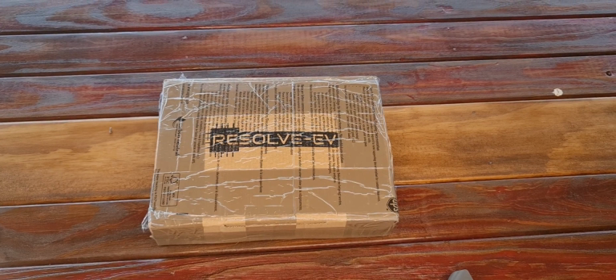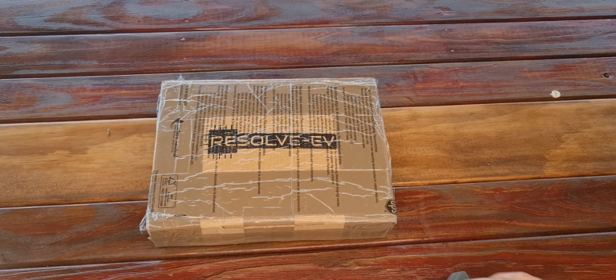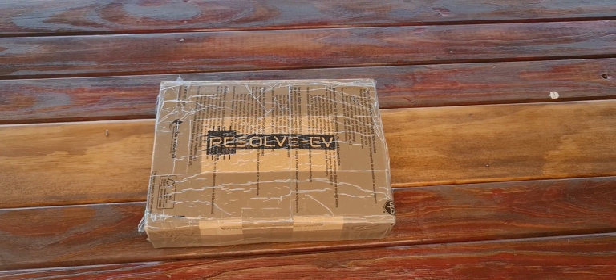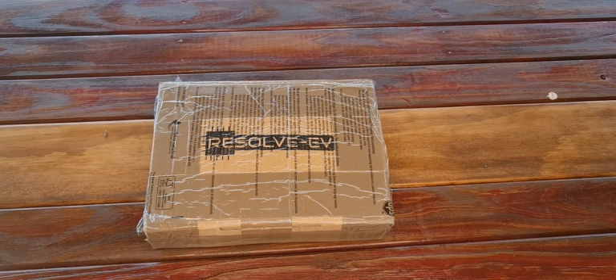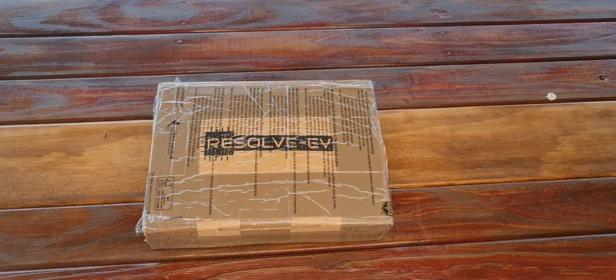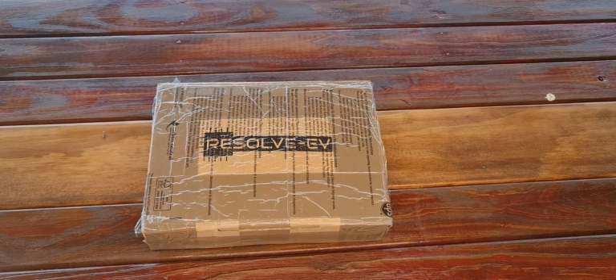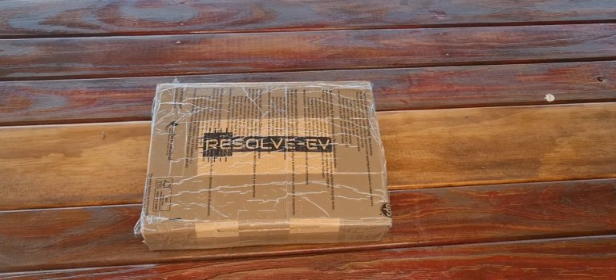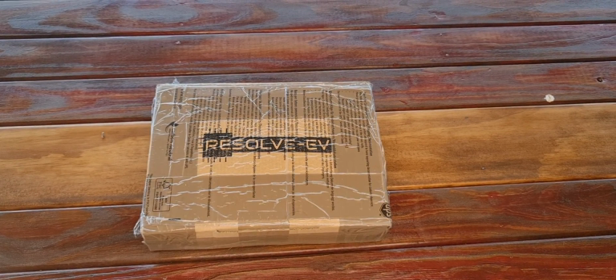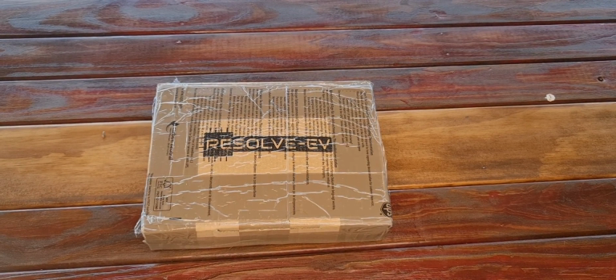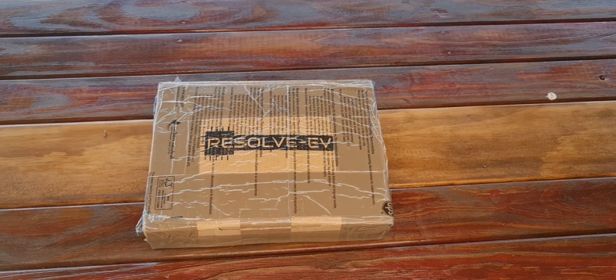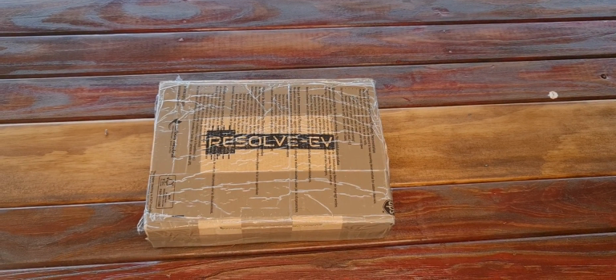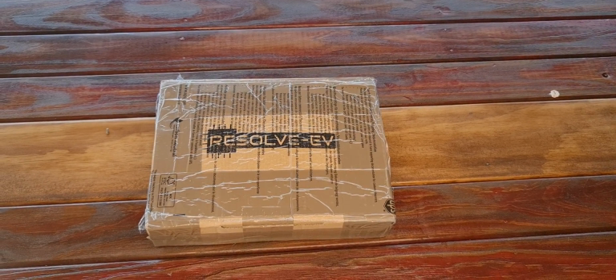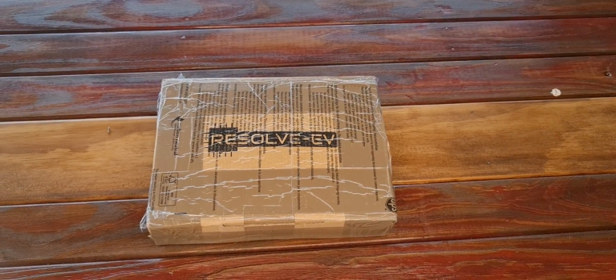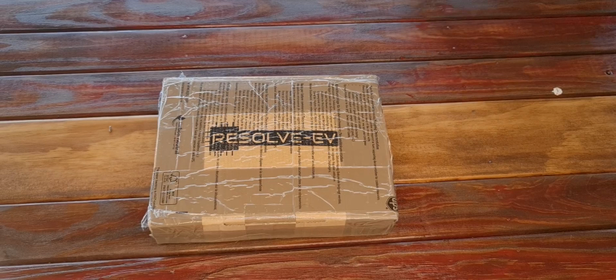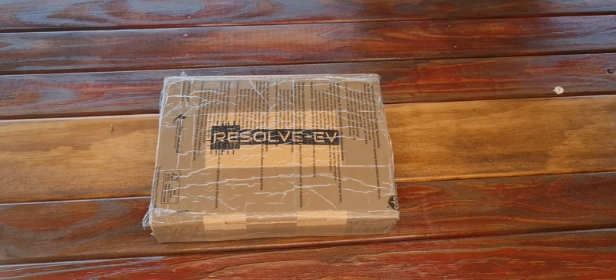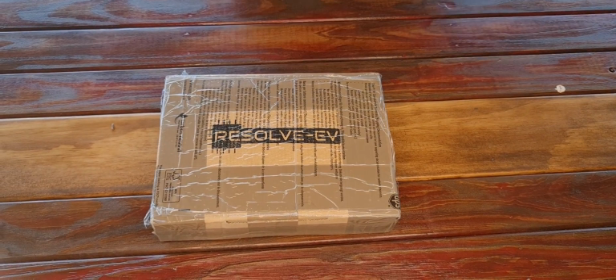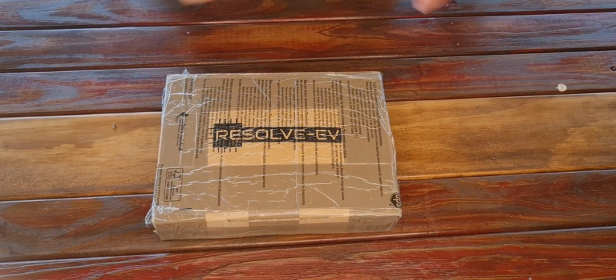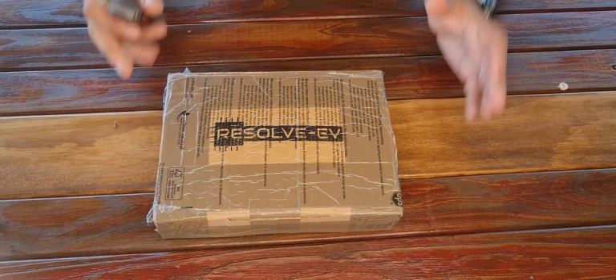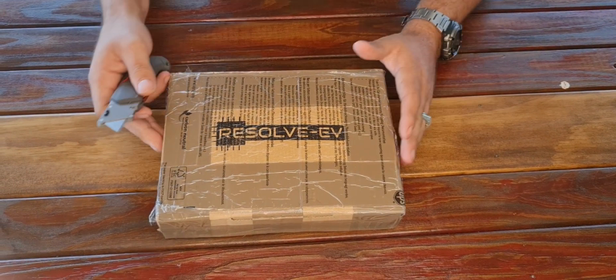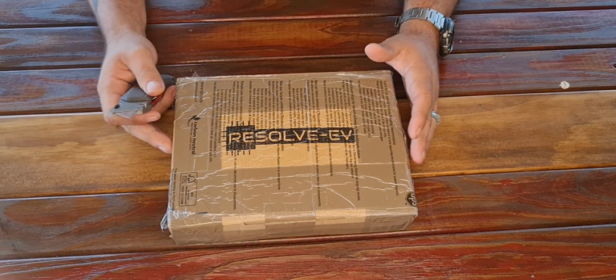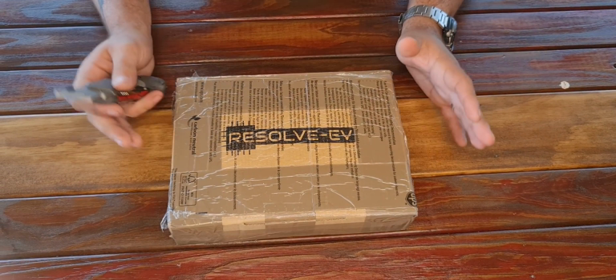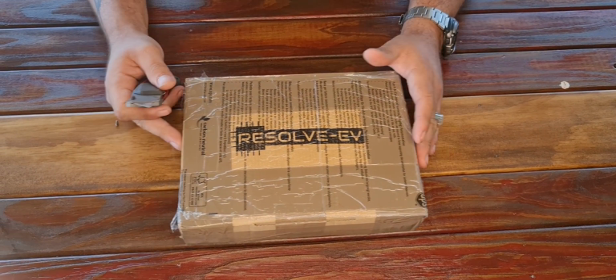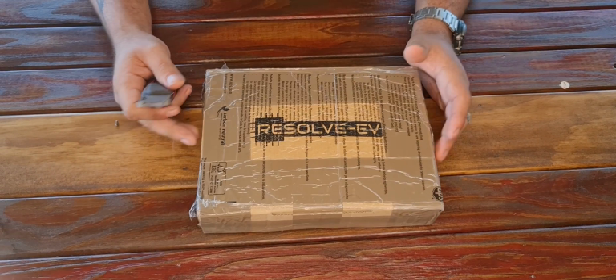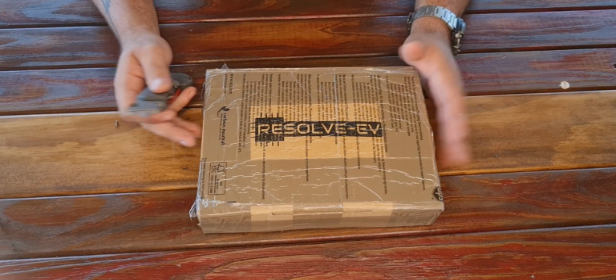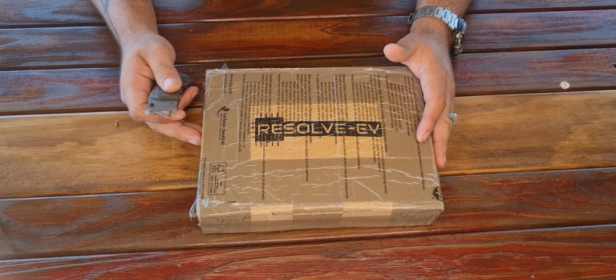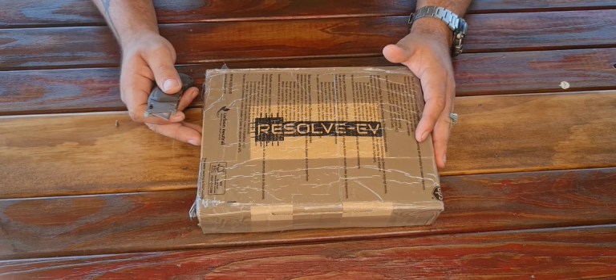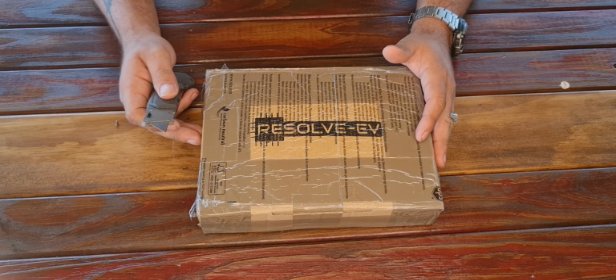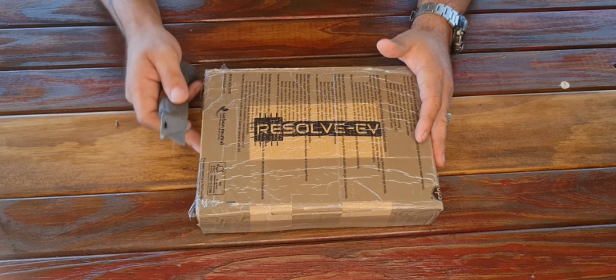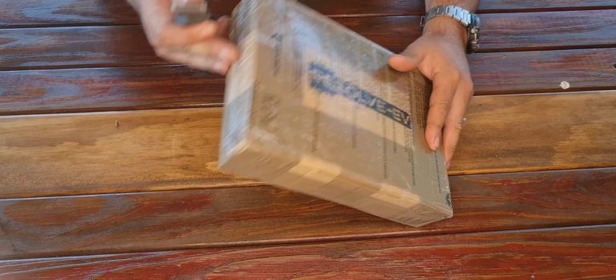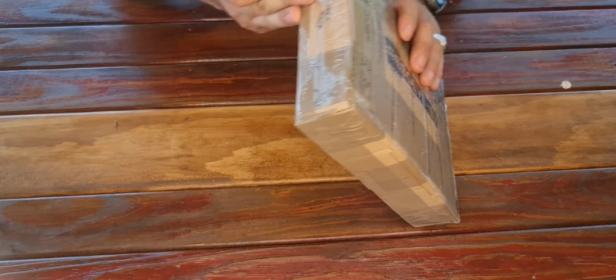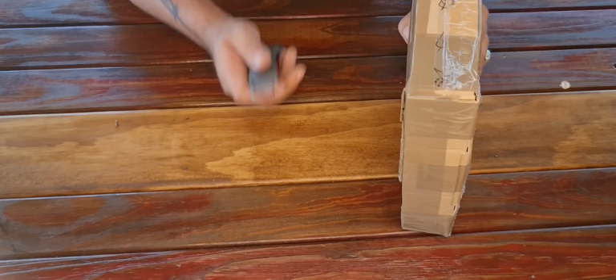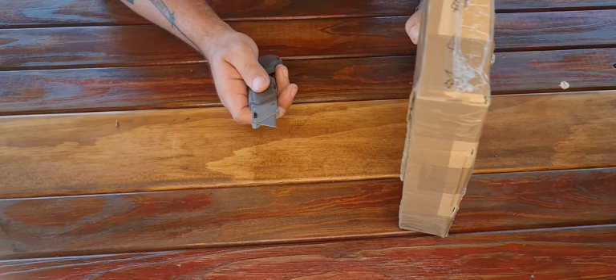Hello everybody. Welcome to the unboxing of the Resolve electric vehicle controller.